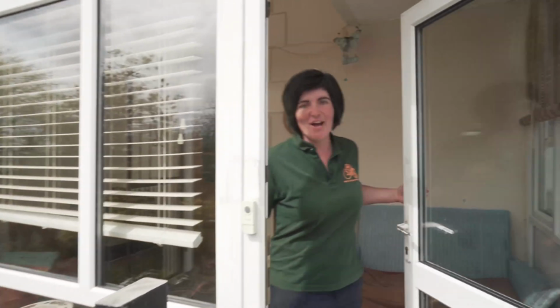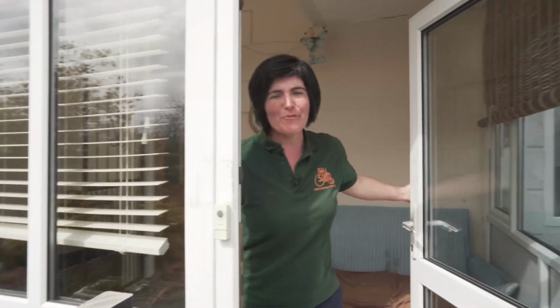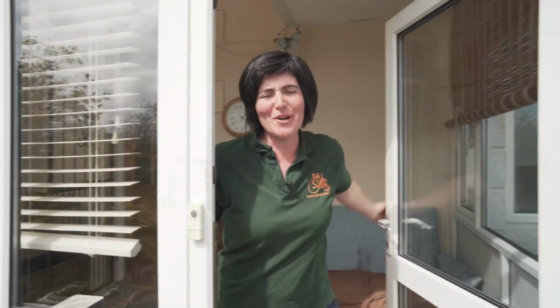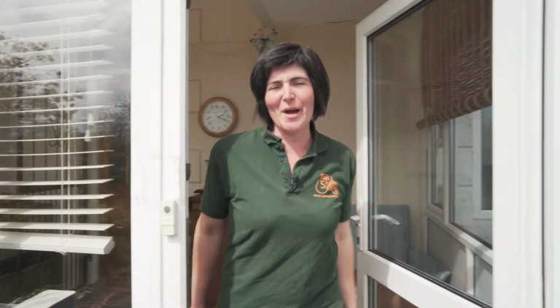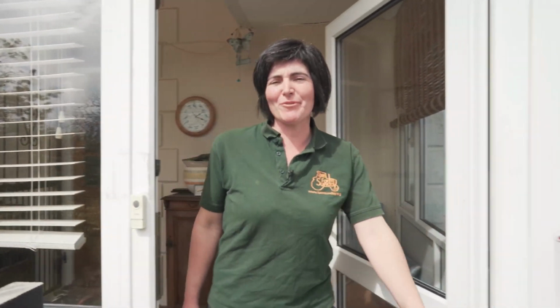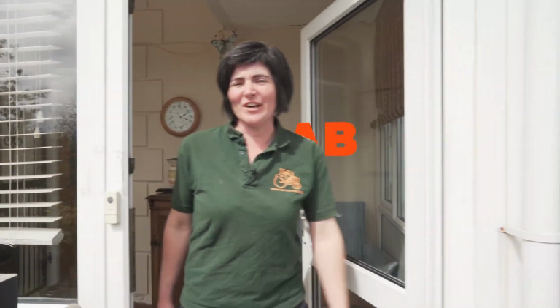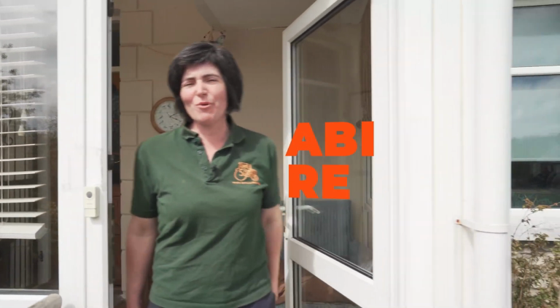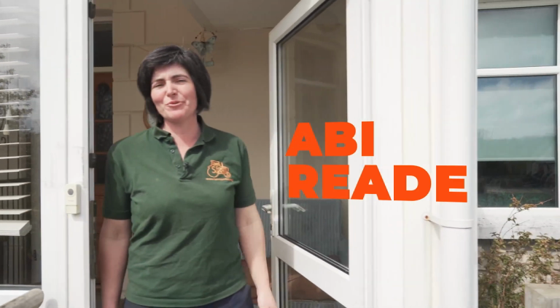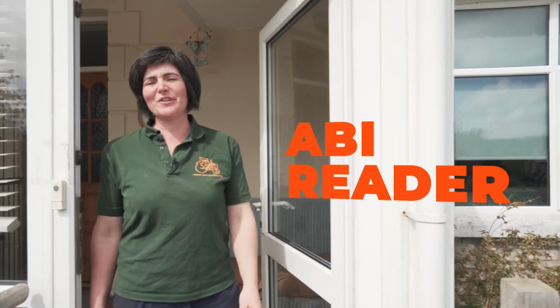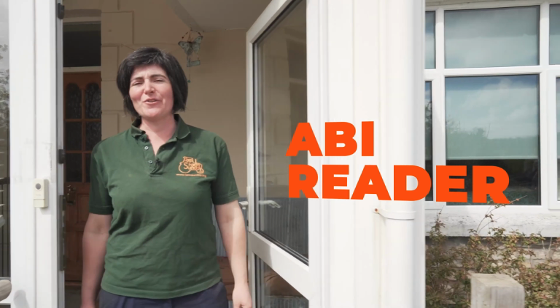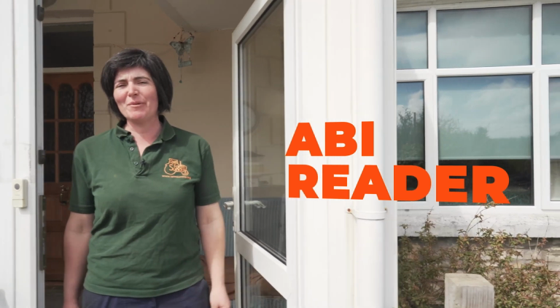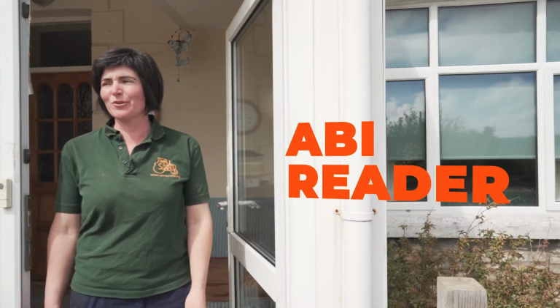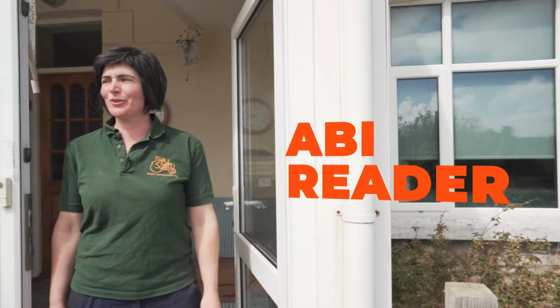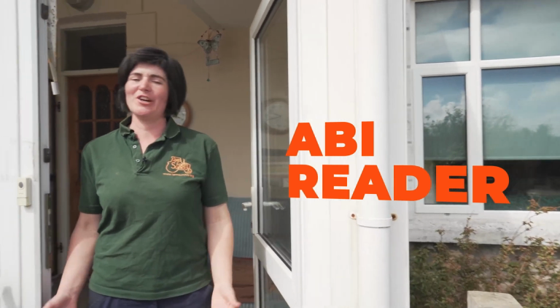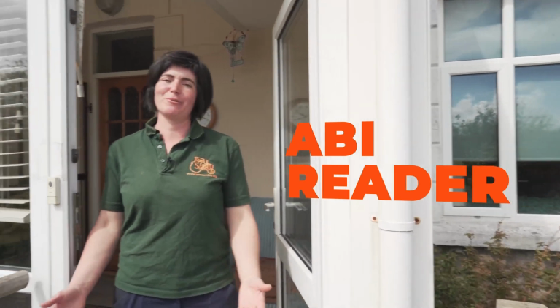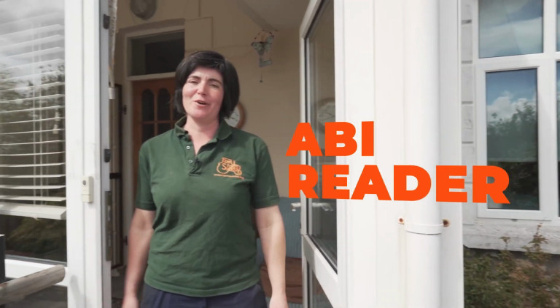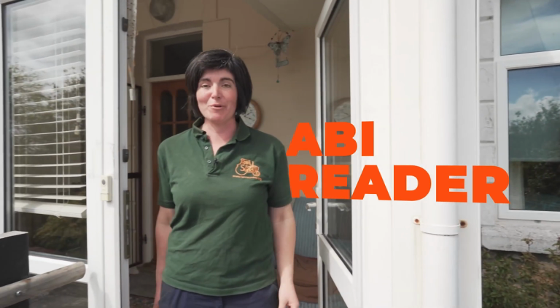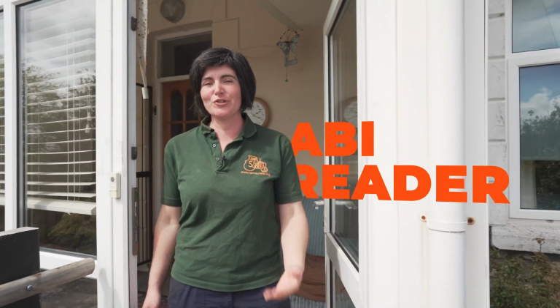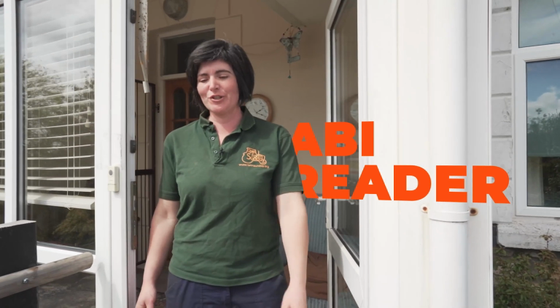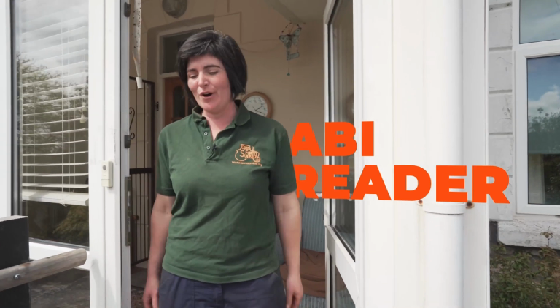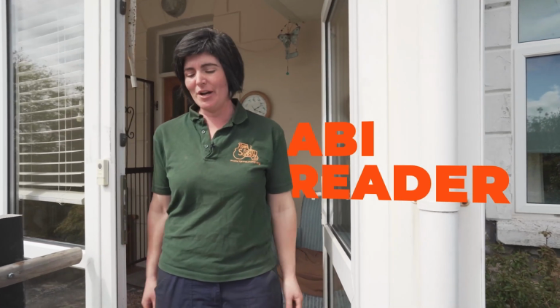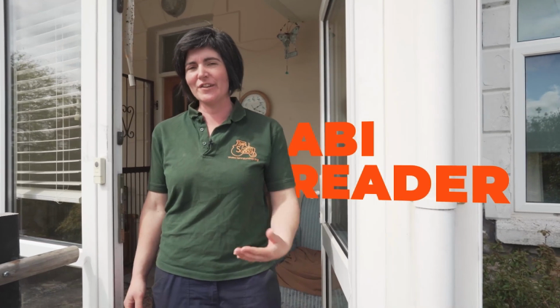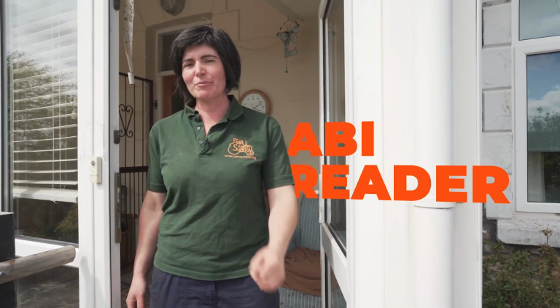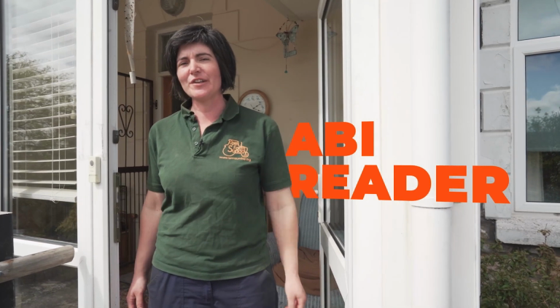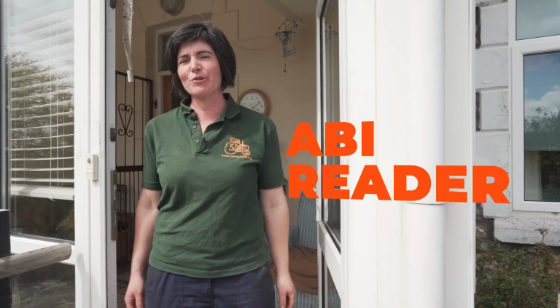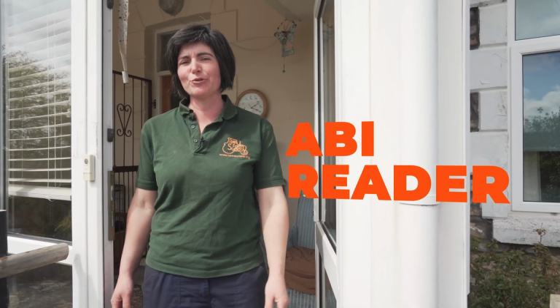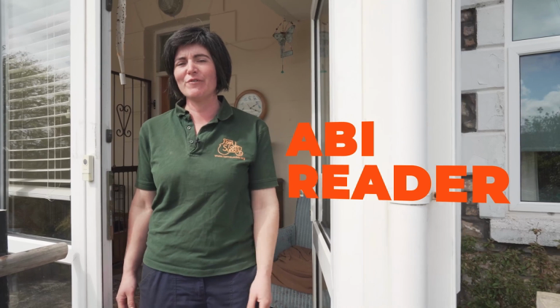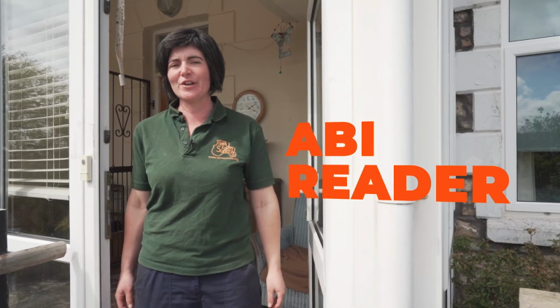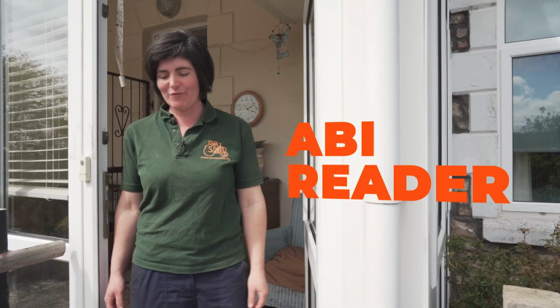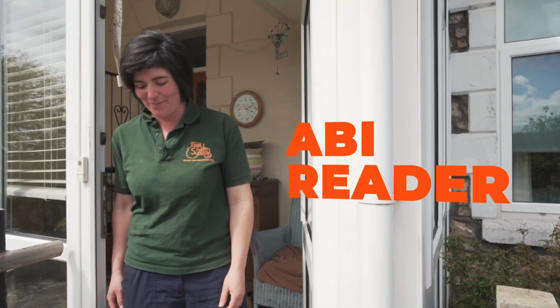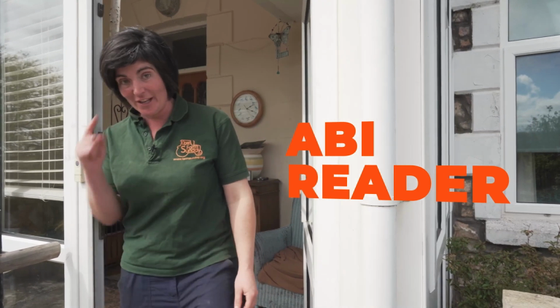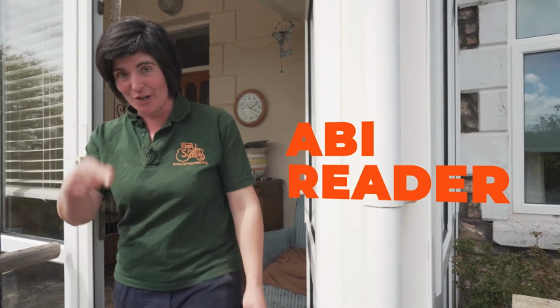Hi everyone, I'm Abbie Reeder and welcome to my dairy farm here in Glamorganshire in springtime. I'm a third generation farmer and today I'm going to take you on a virtual farm visit. Let's go!